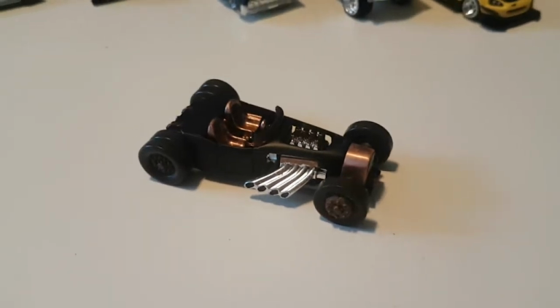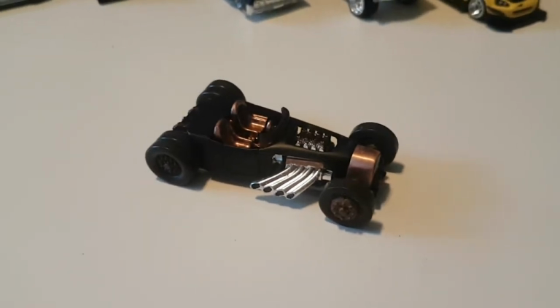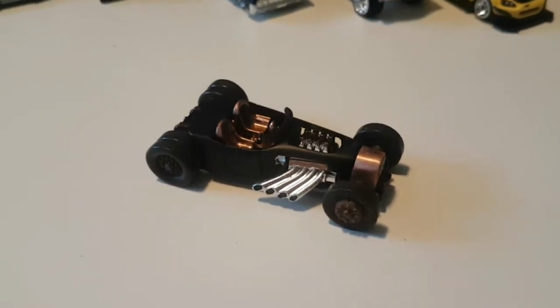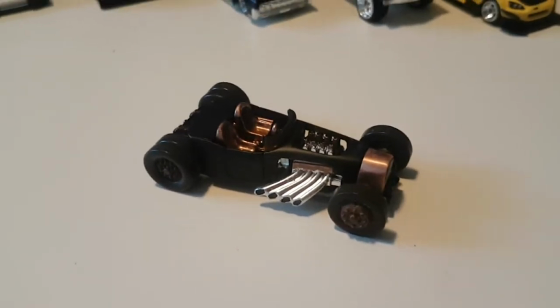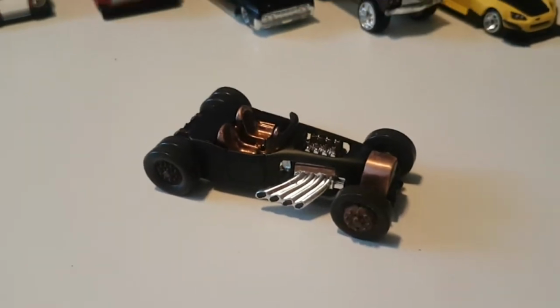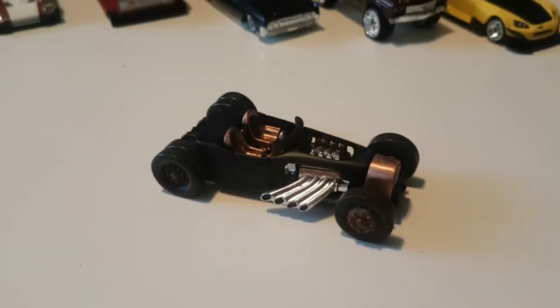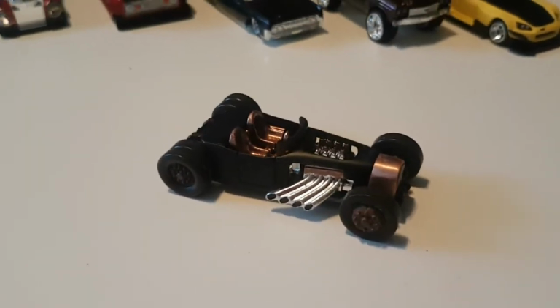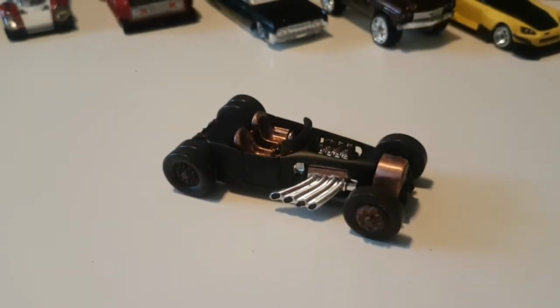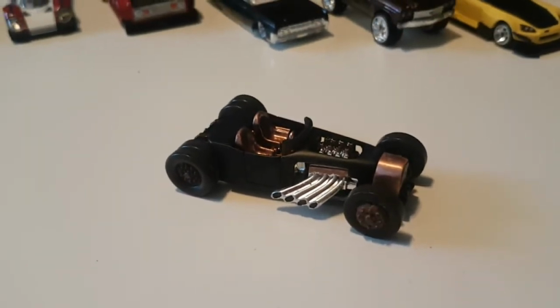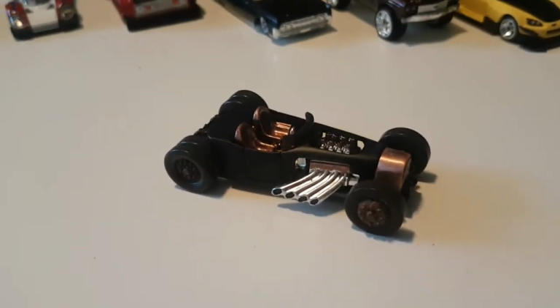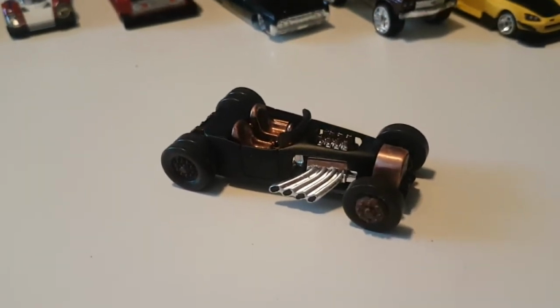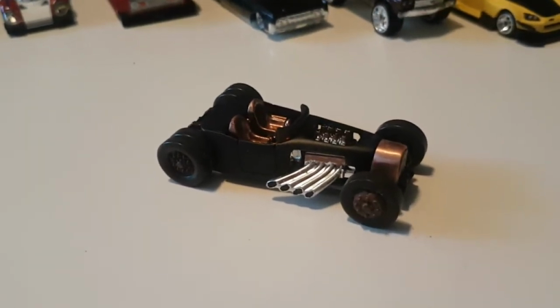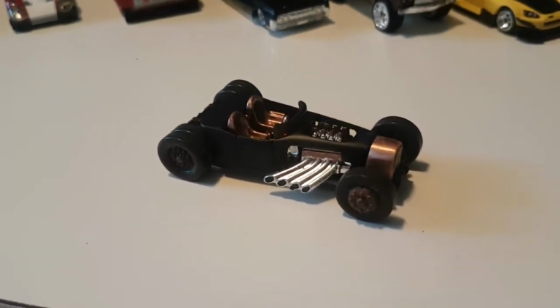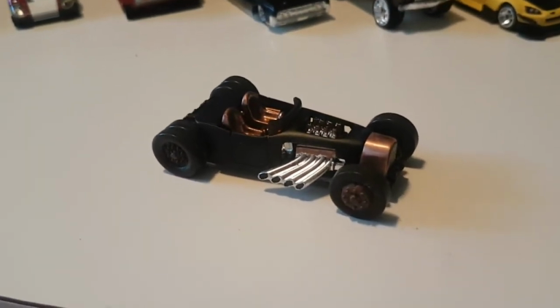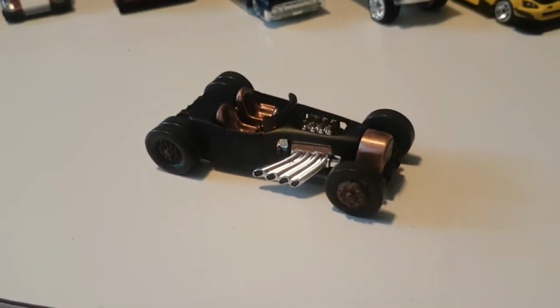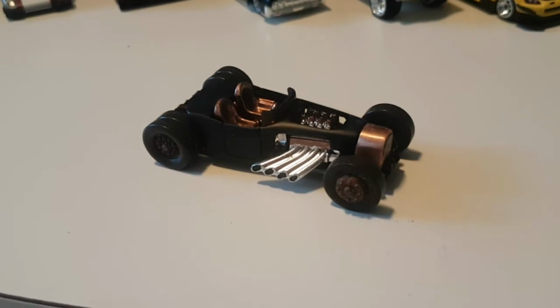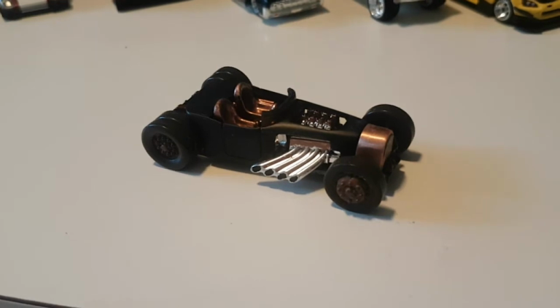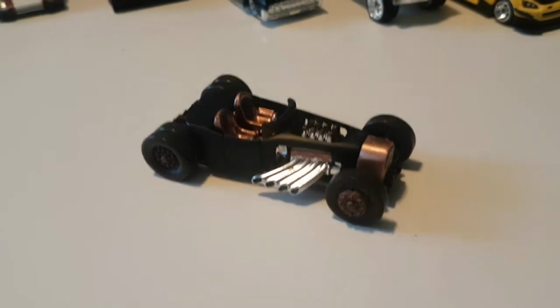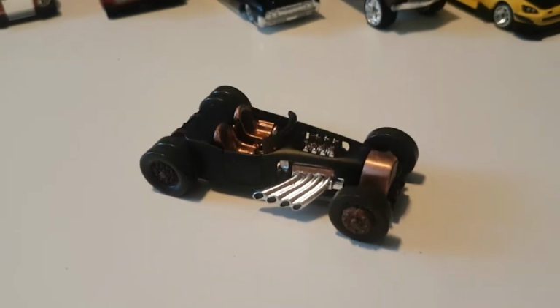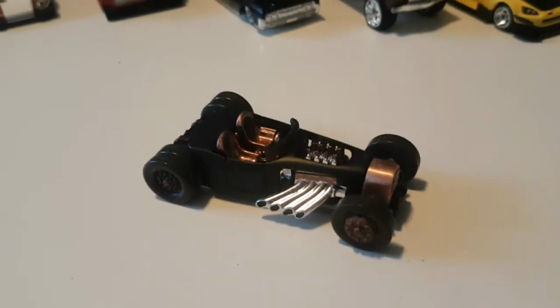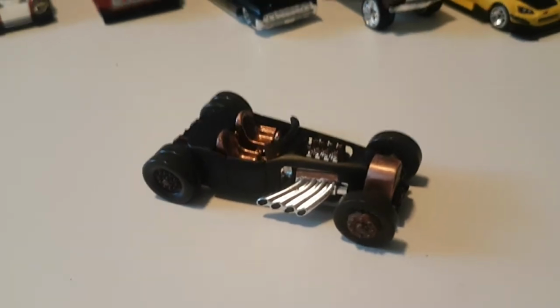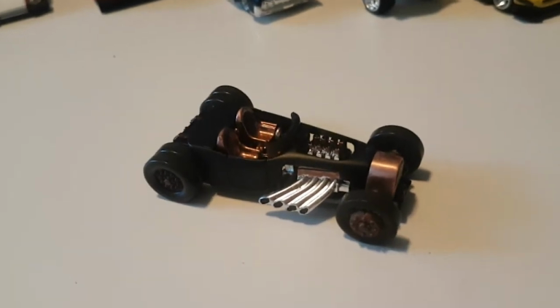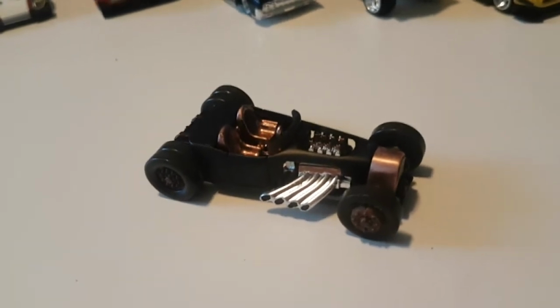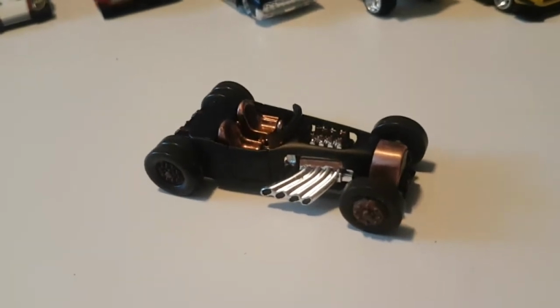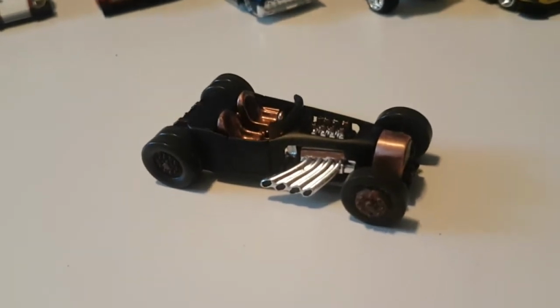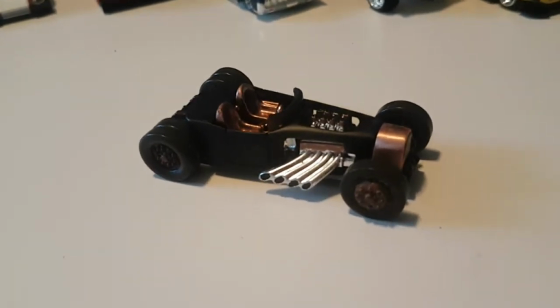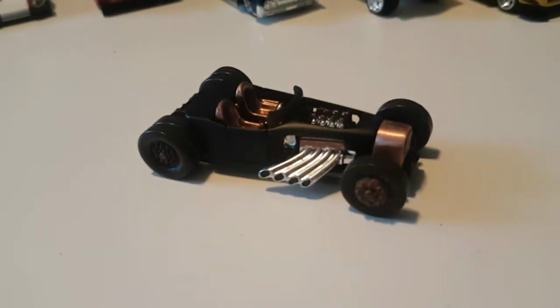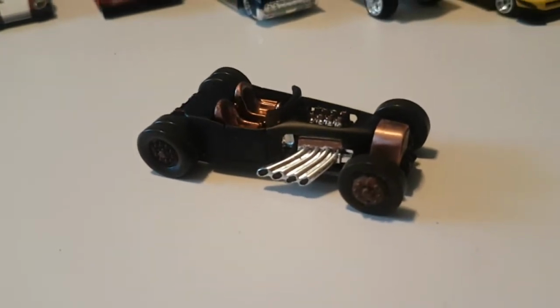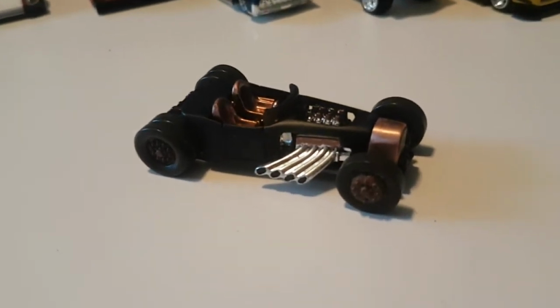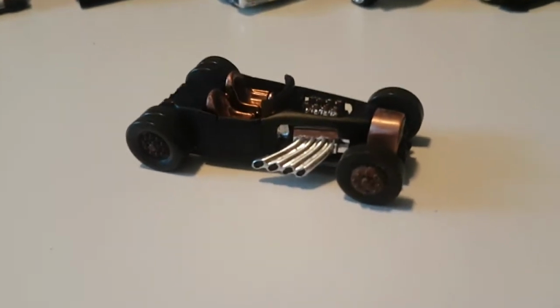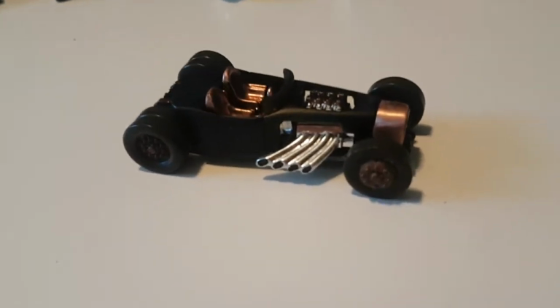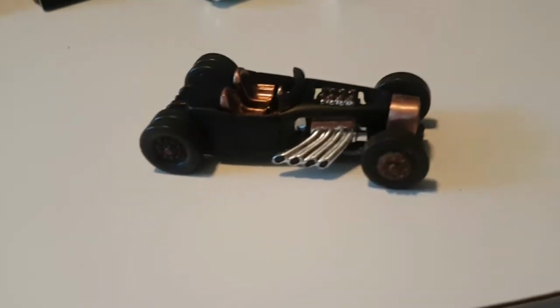Hello everyone and welcome to another episode of WFO Diecast. This video's feature is the Hot Wheels Mod Rod.